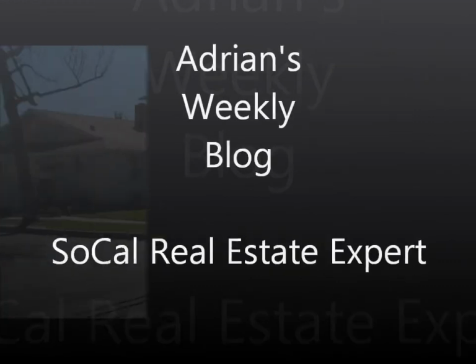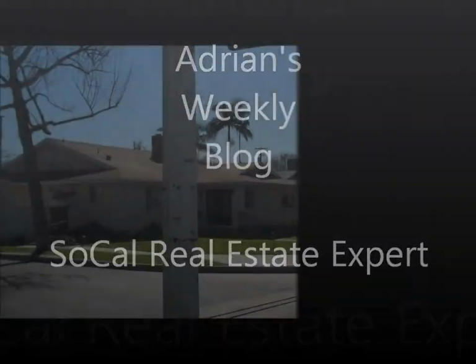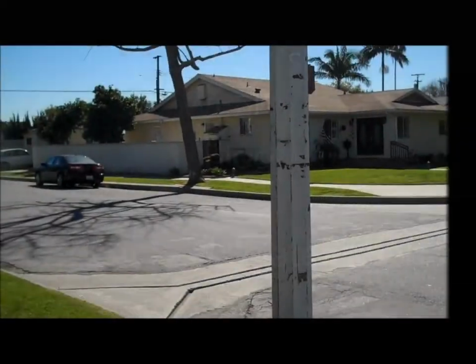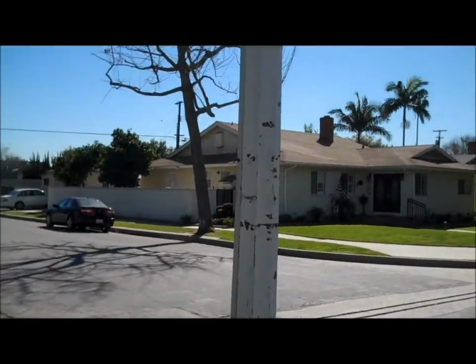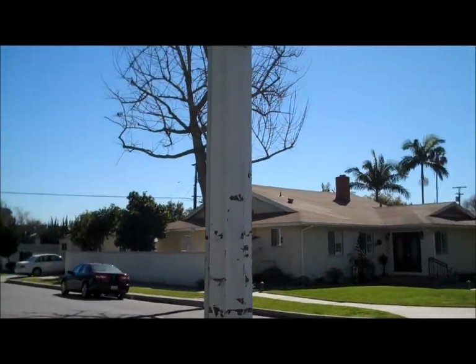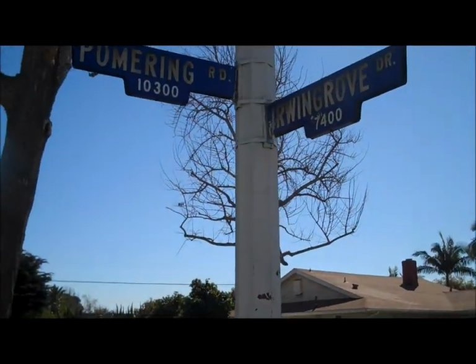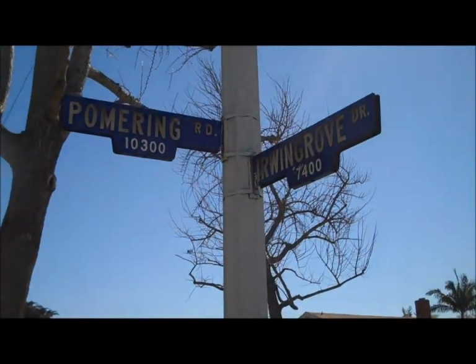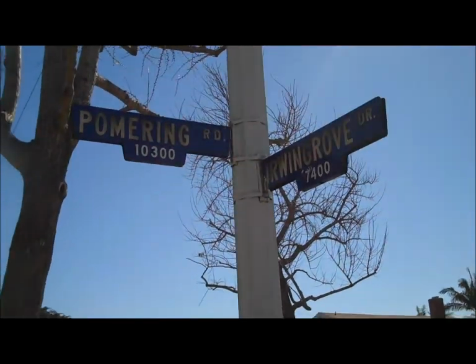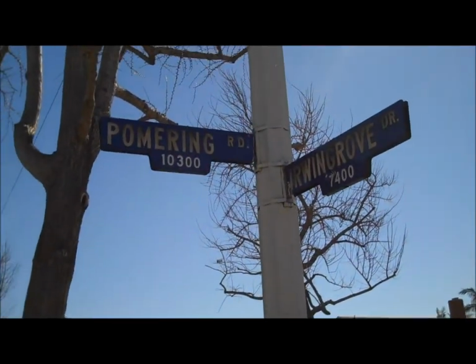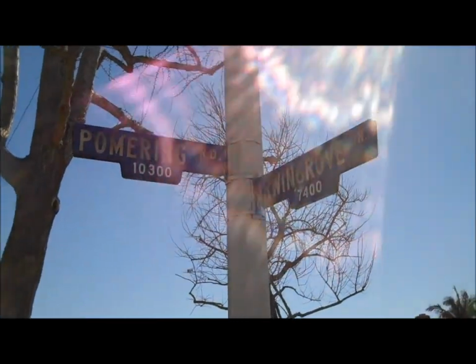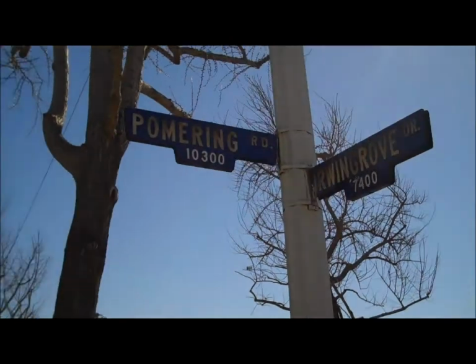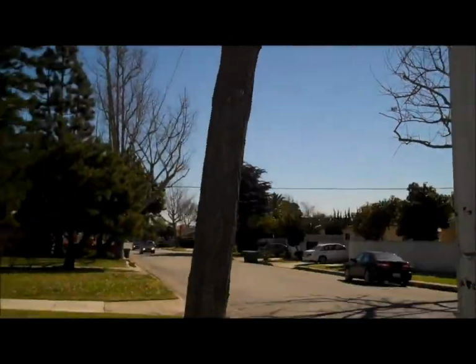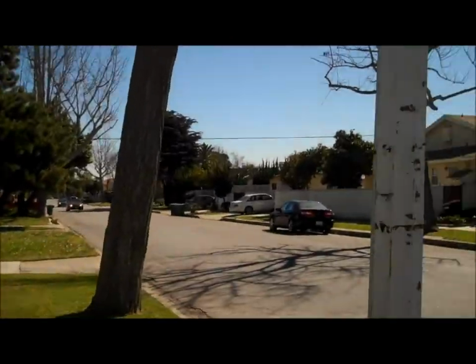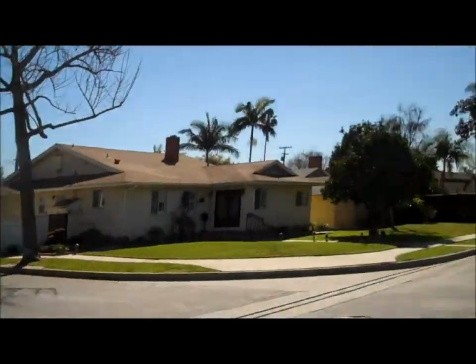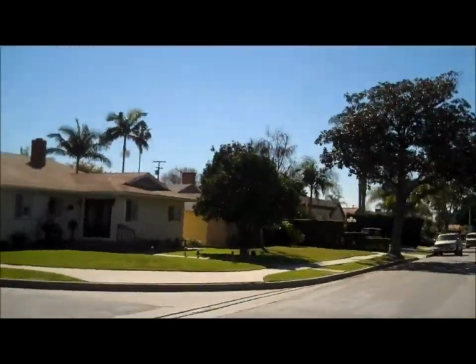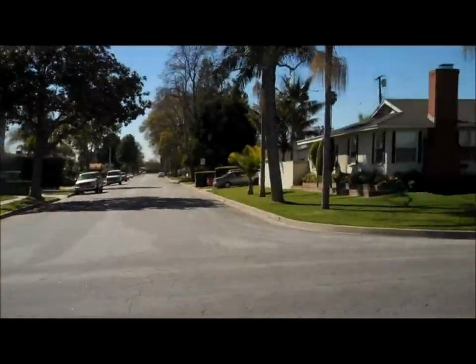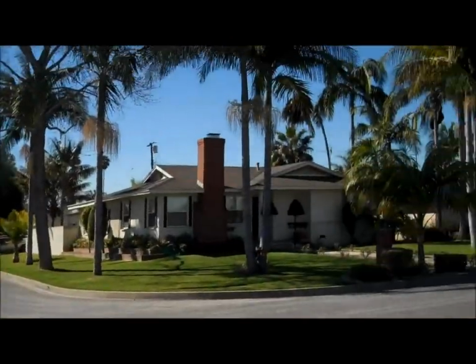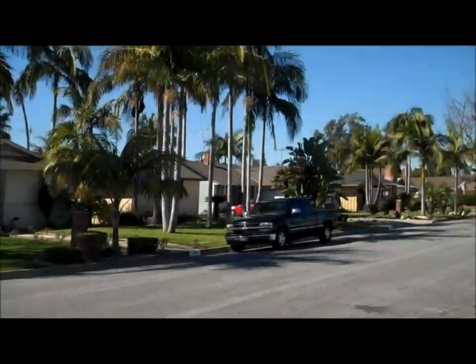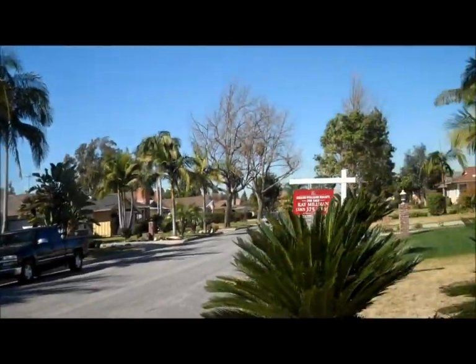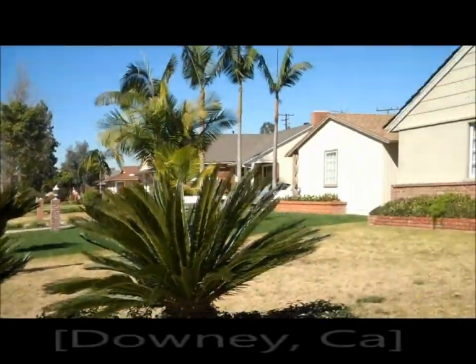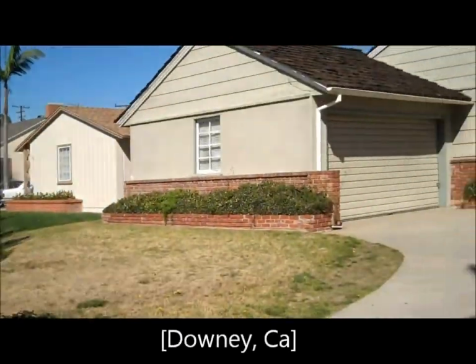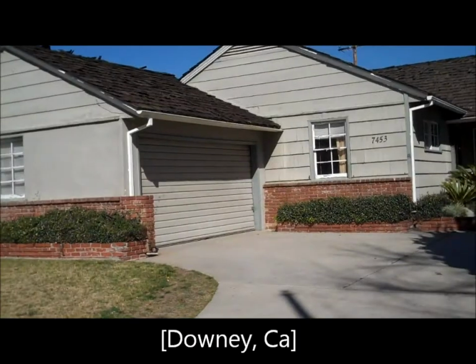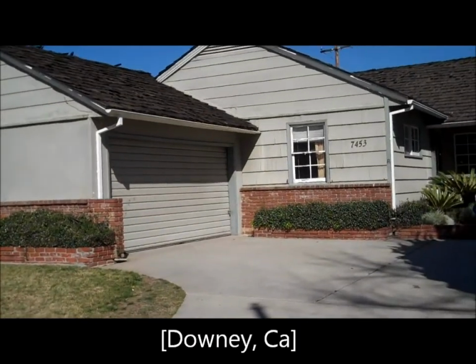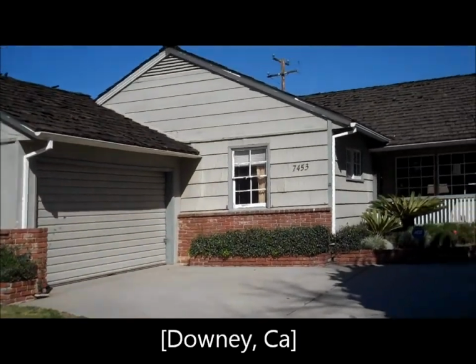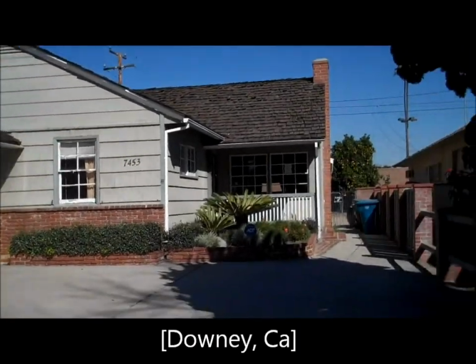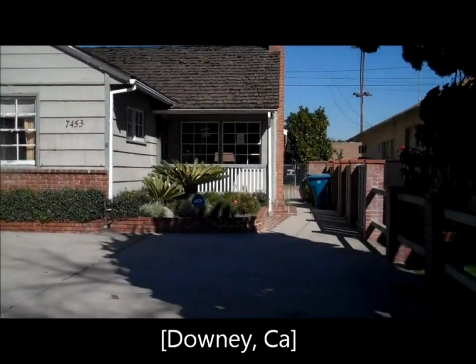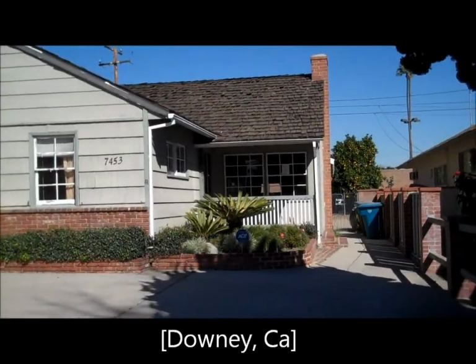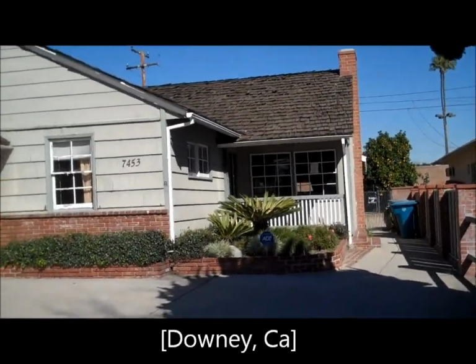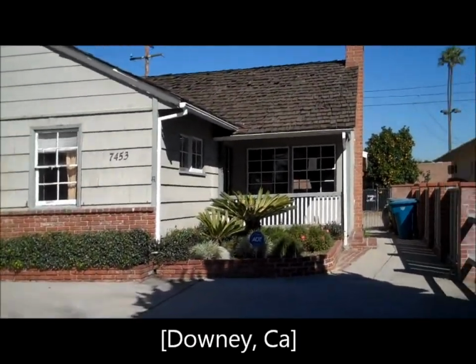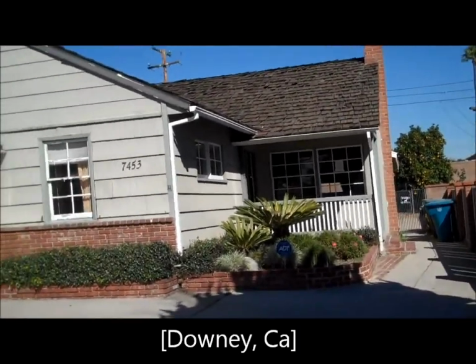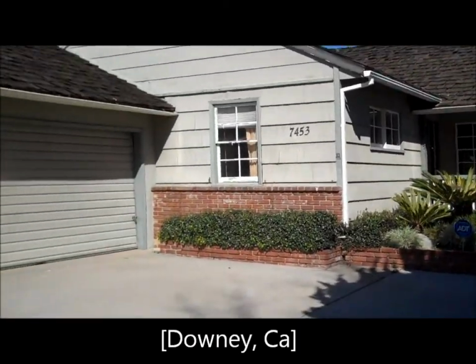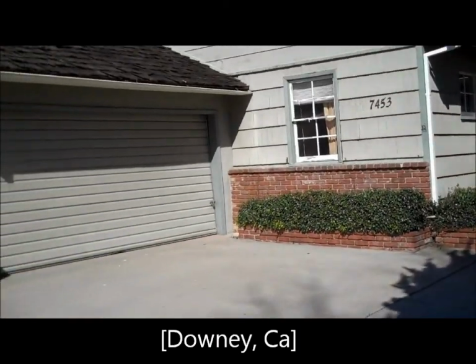Hello everyone and thank you for watching SoCal Real Estate TV, a place where you can find ideas and information to help you accomplish your real estate goals. I'm showing you guys another opportunity brought to you by SoCal Real Estate TV.